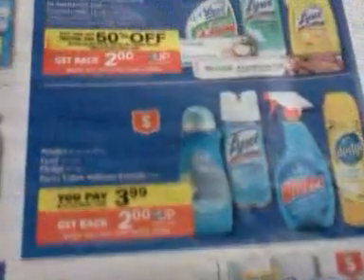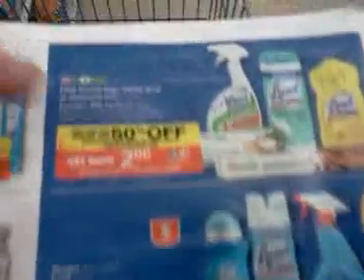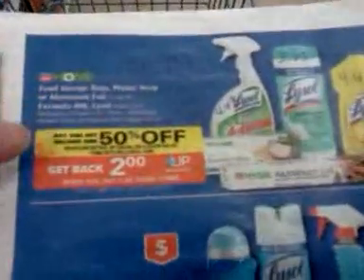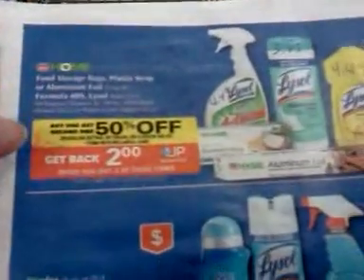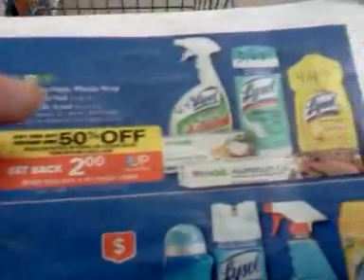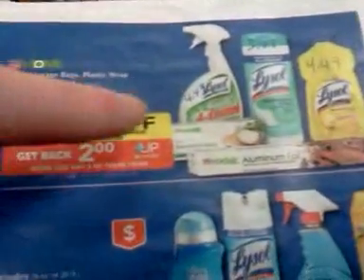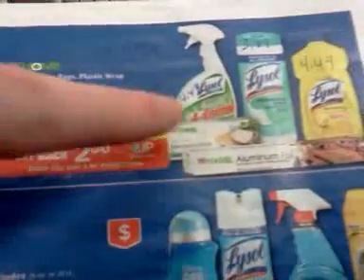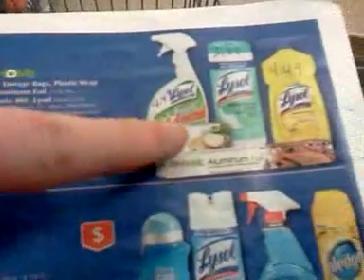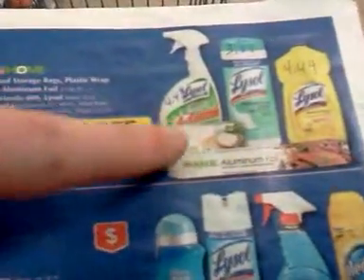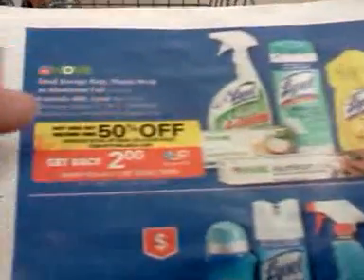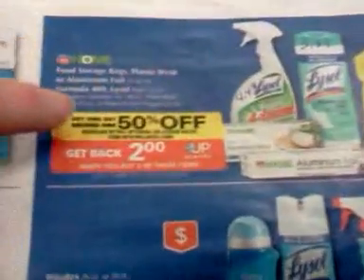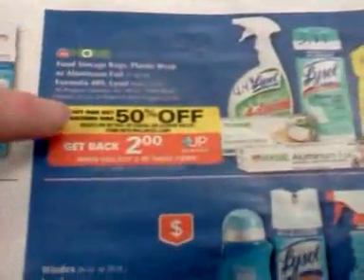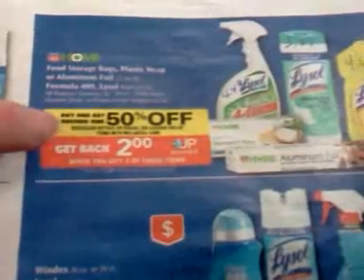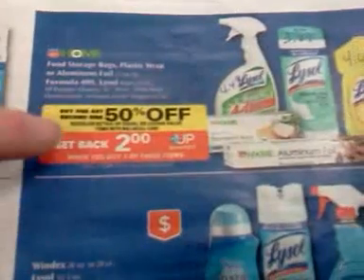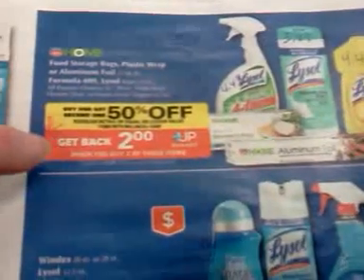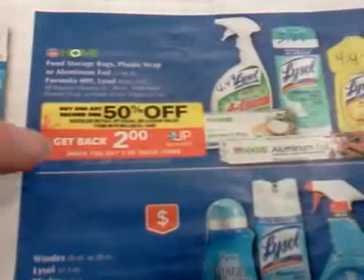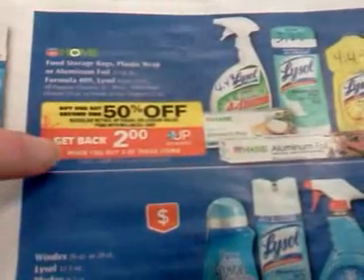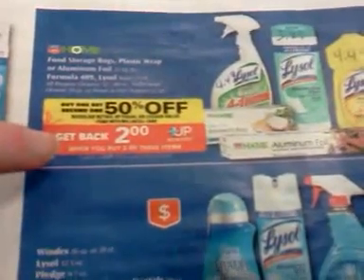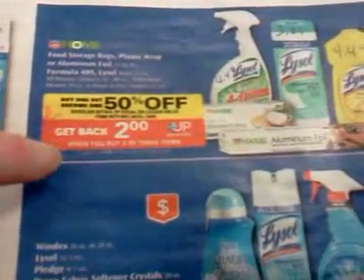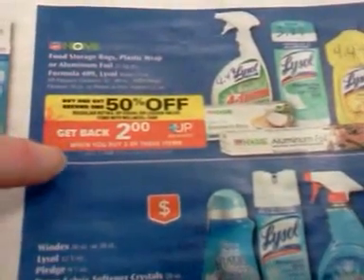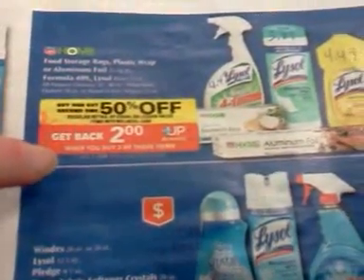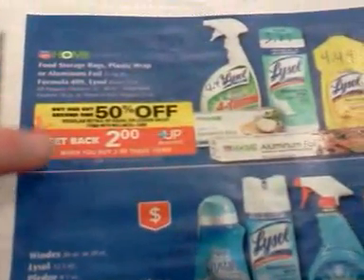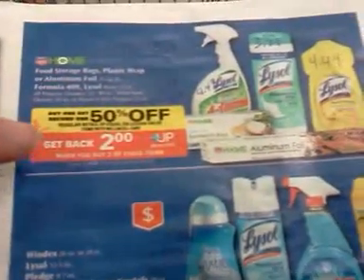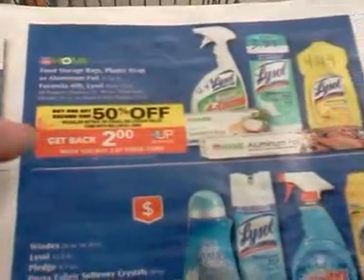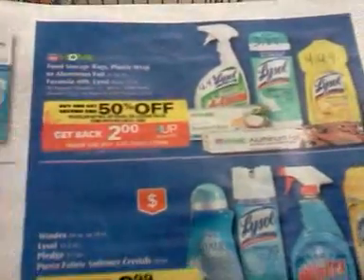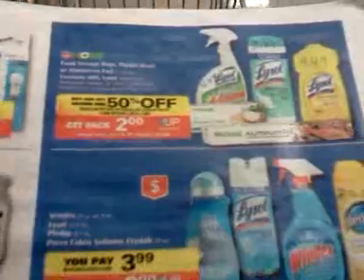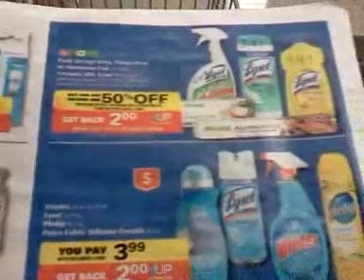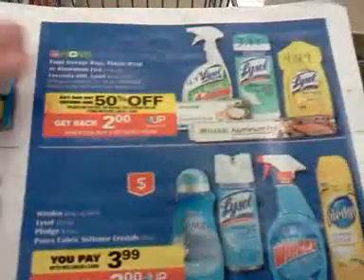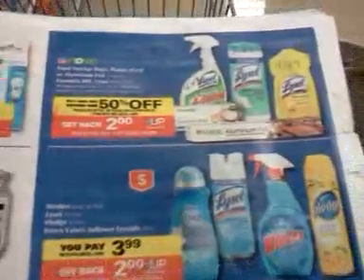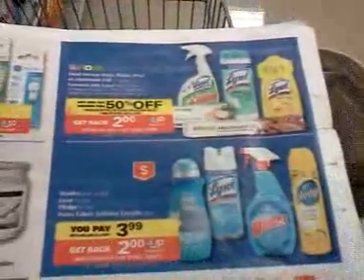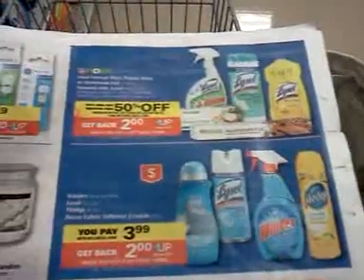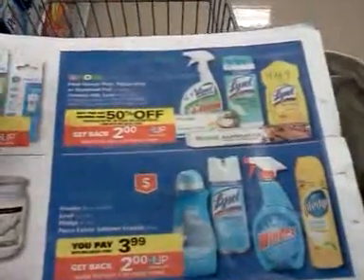The second deal covers different Lysol products — more than what's in the pictures — and it's buy one, get one half off. When you buy two, you get $2 back, and you can do that two times as well. So that's a total of four products in that deal.